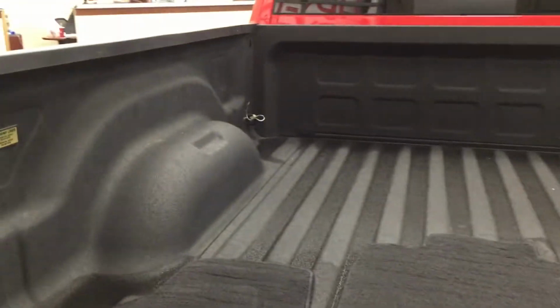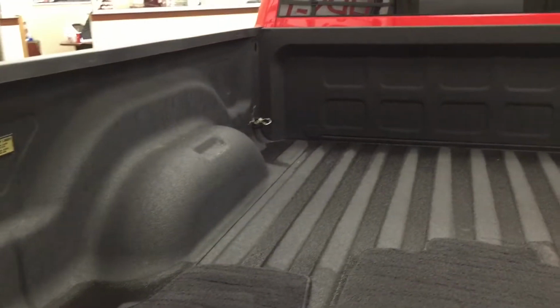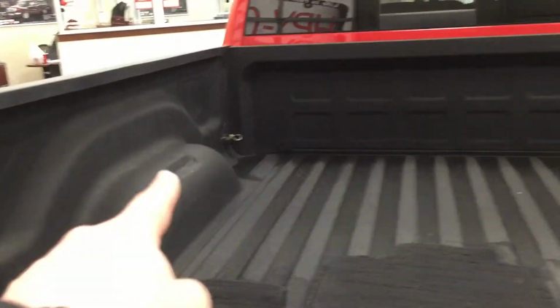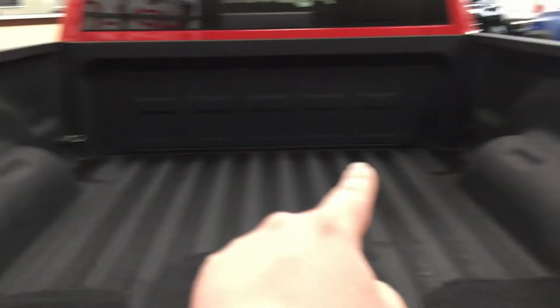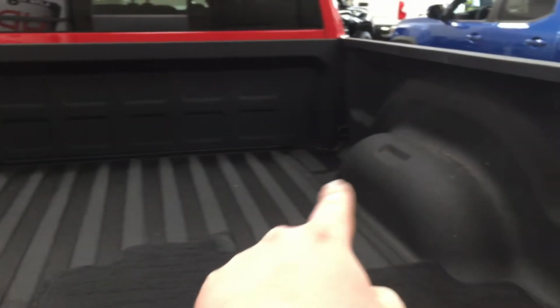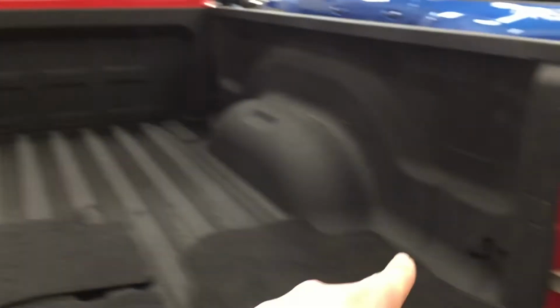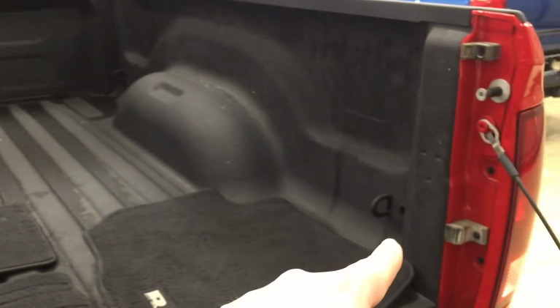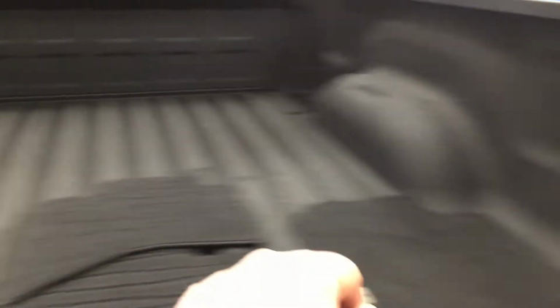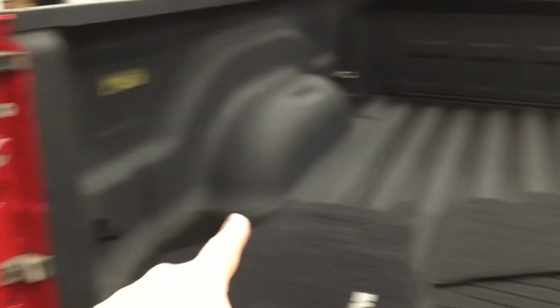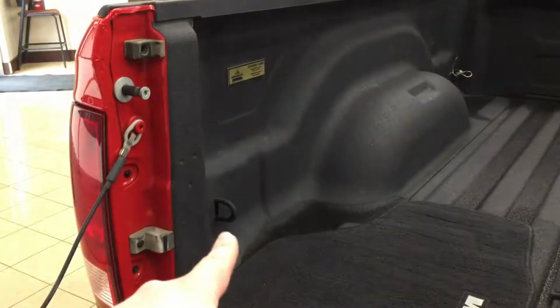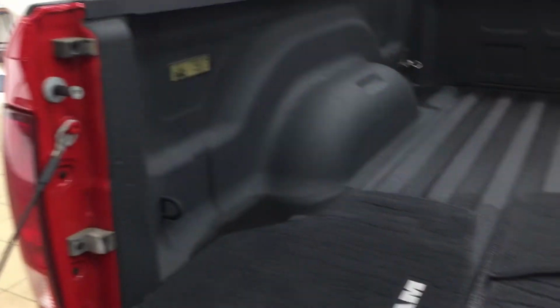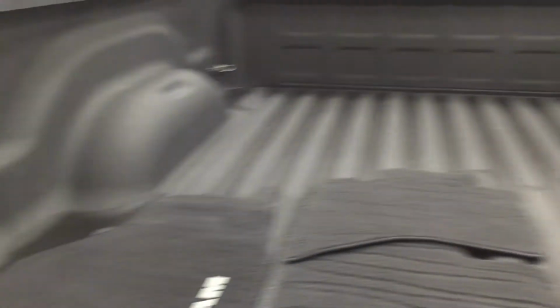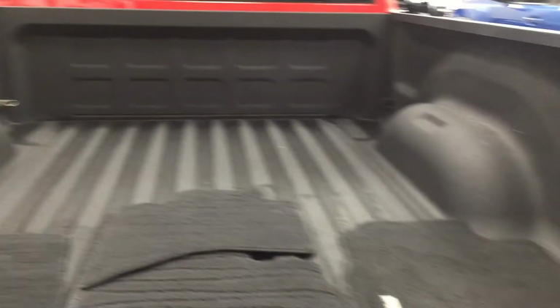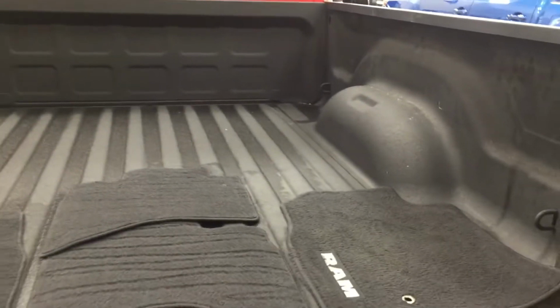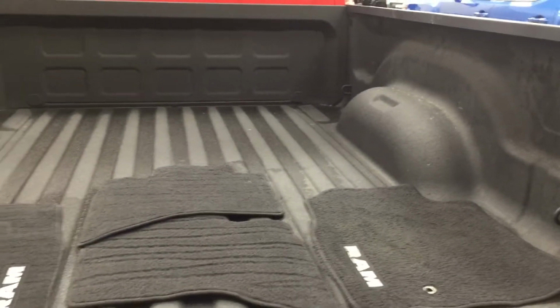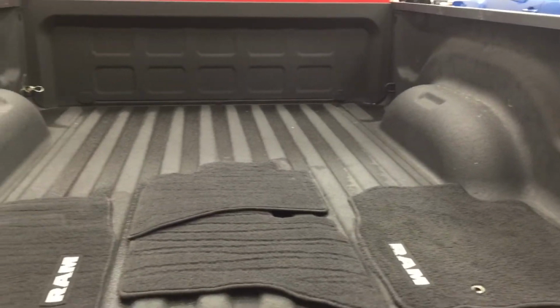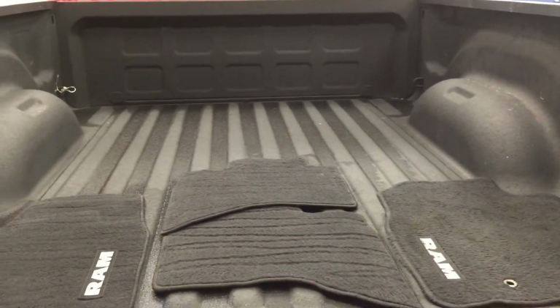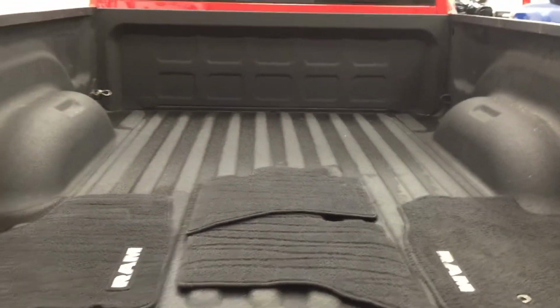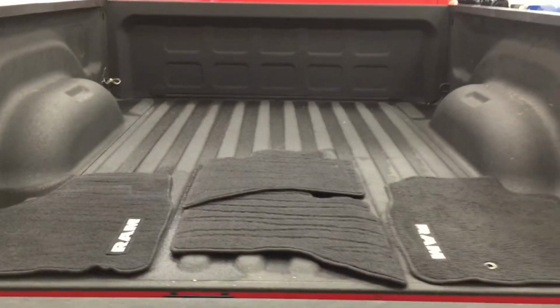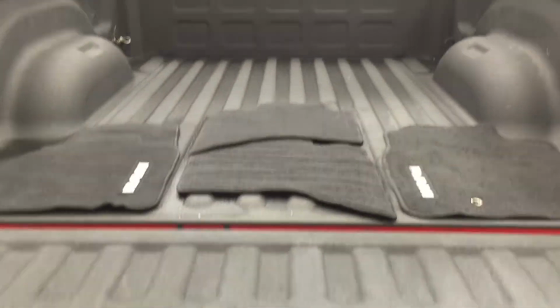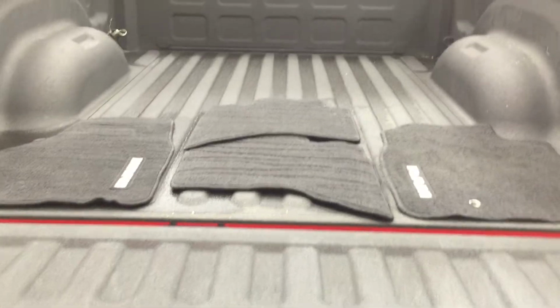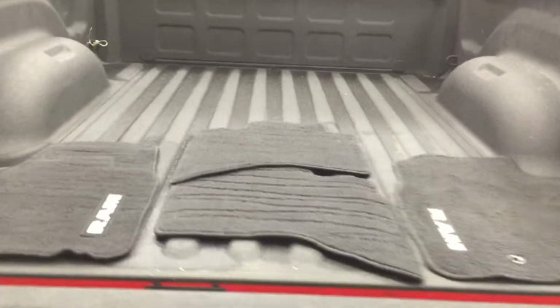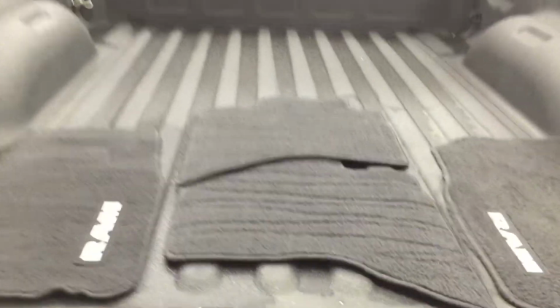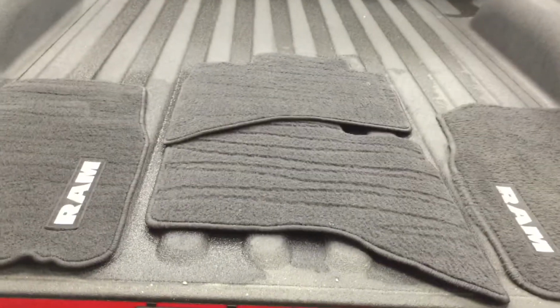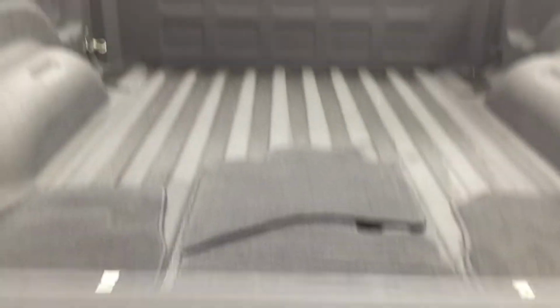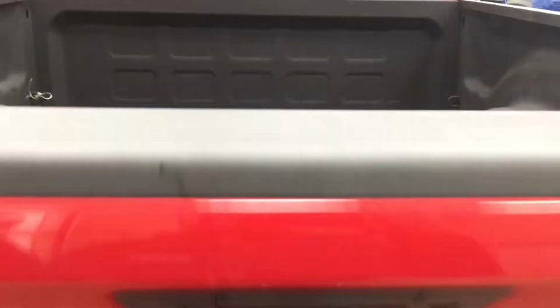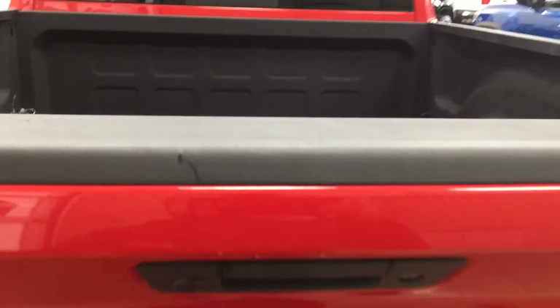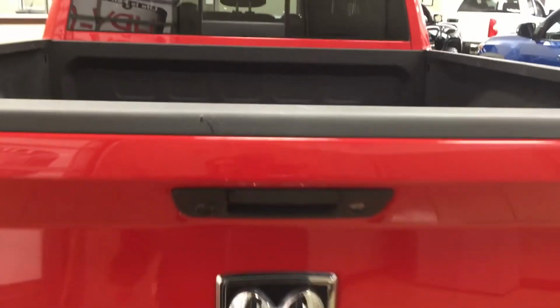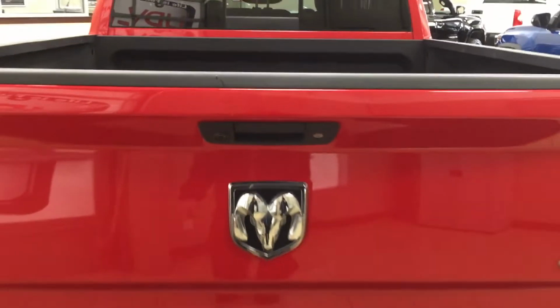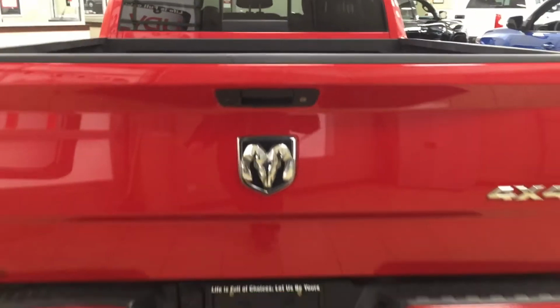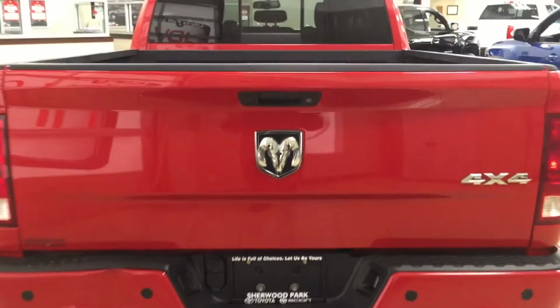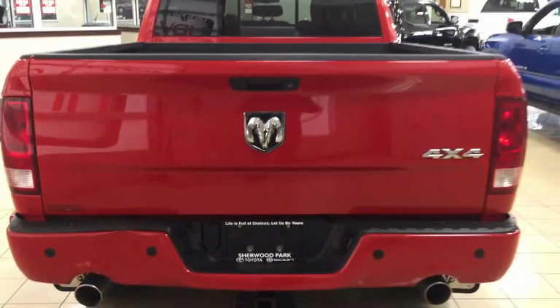Taking a look on your left, right, back, and front sides of the bed, you're going to see a couple of areas where you can tie down any loose cargo. In the event that you're going down the highway and you want to make sure your cargo is secured while you're driving, you don't have to worry about it damaging the bed itself.